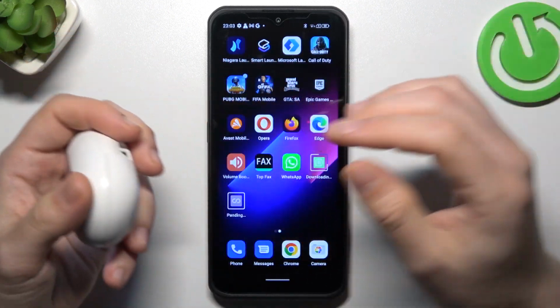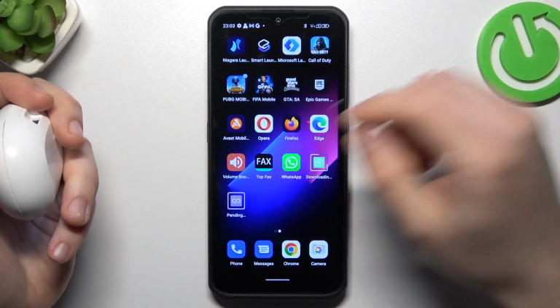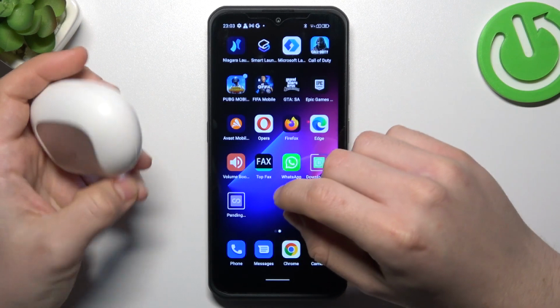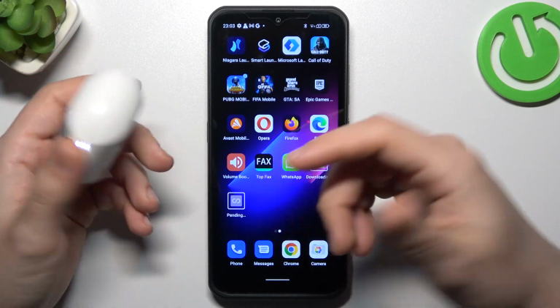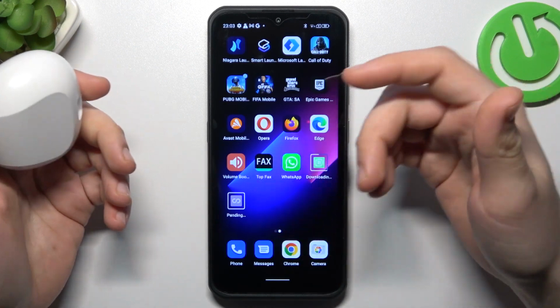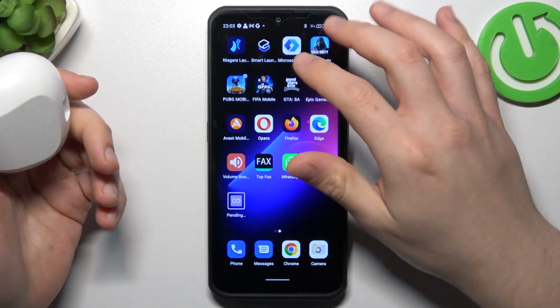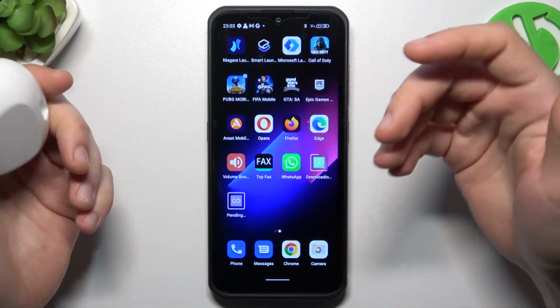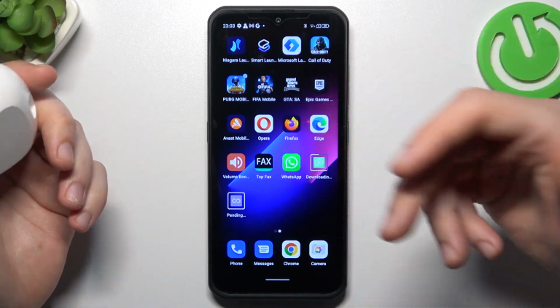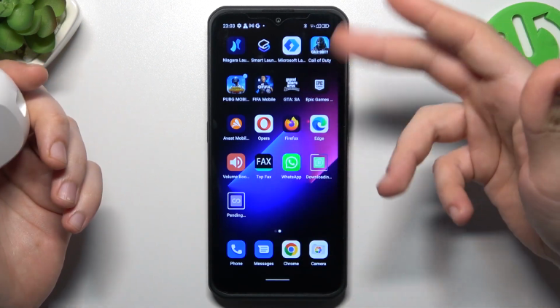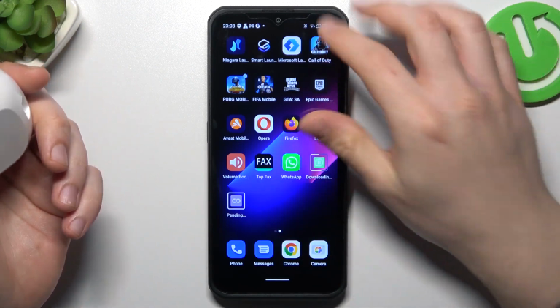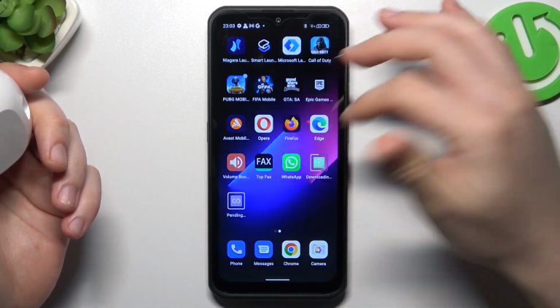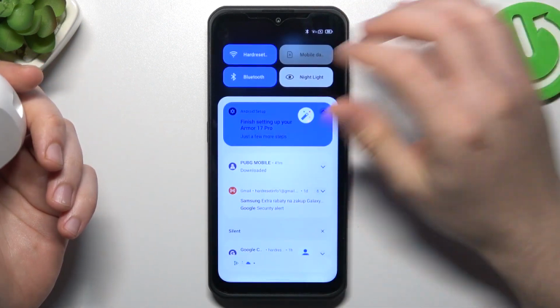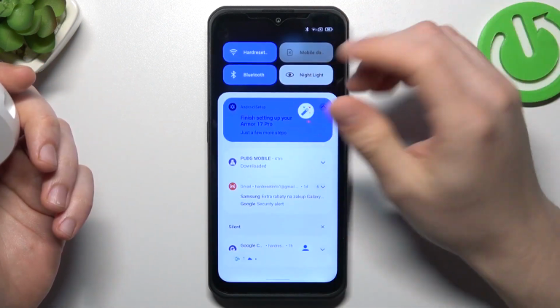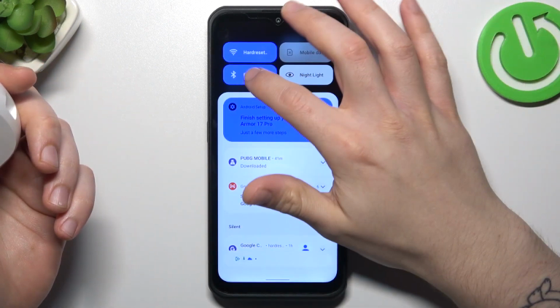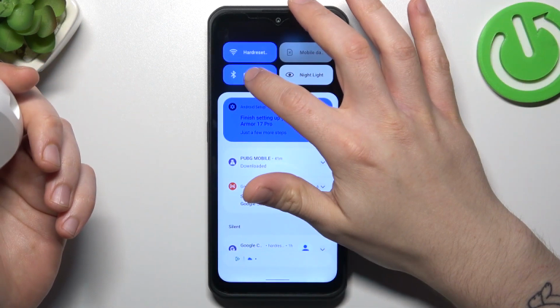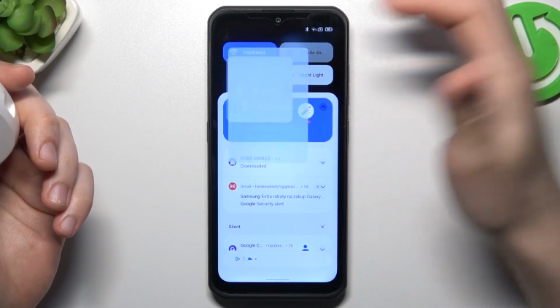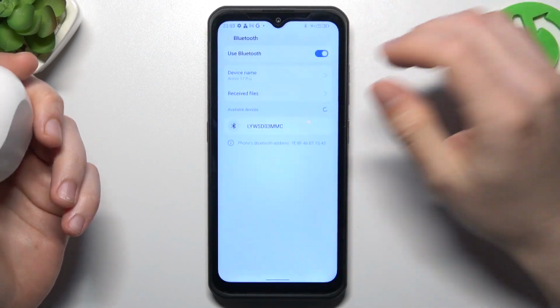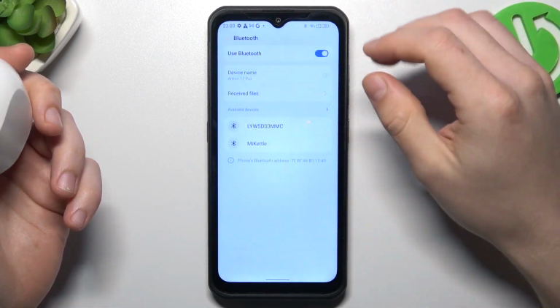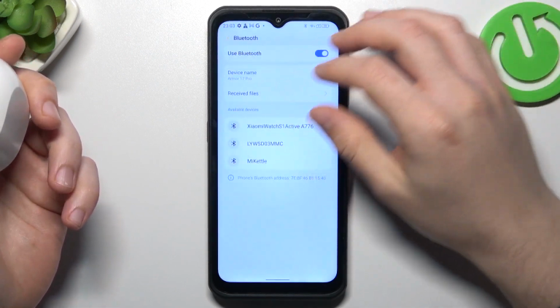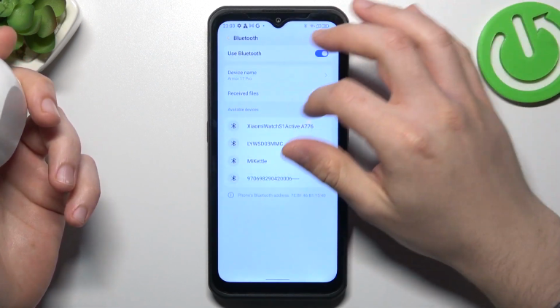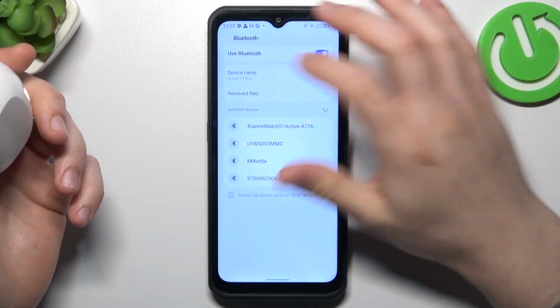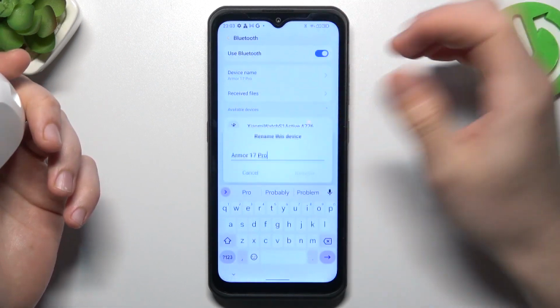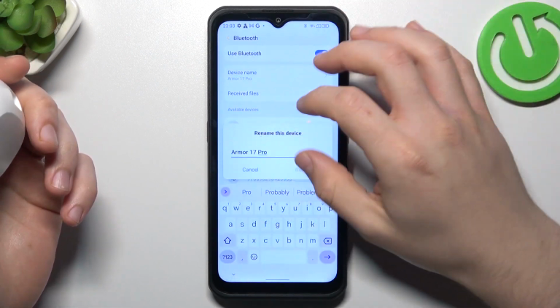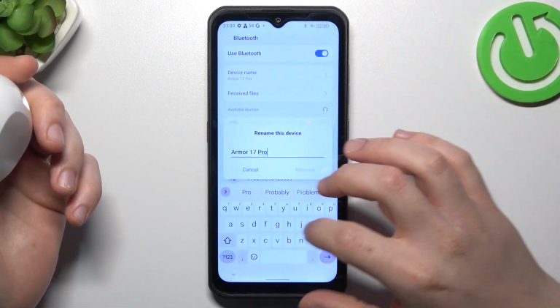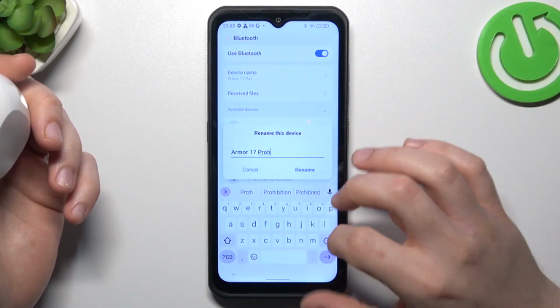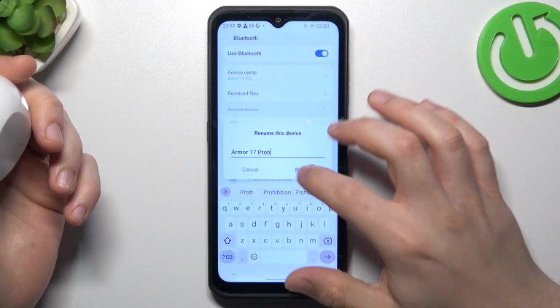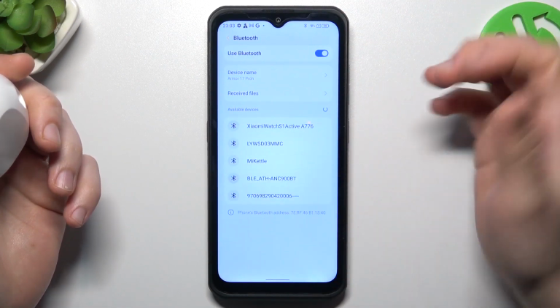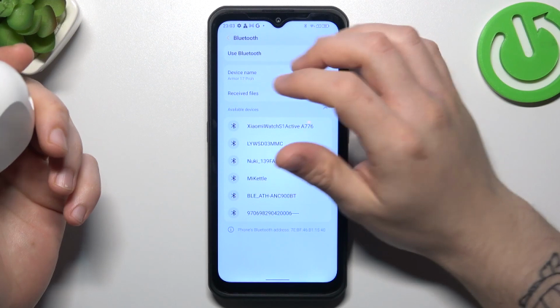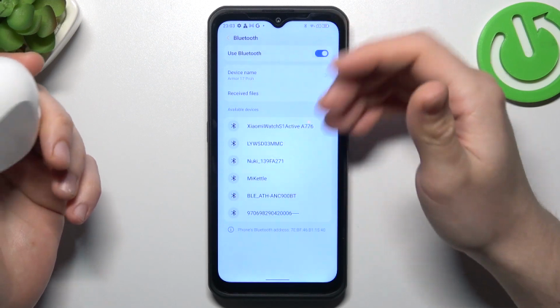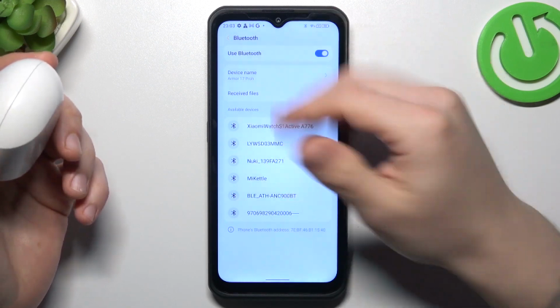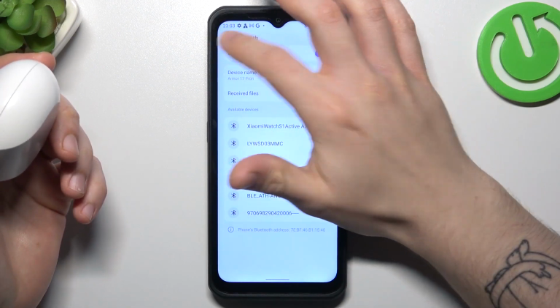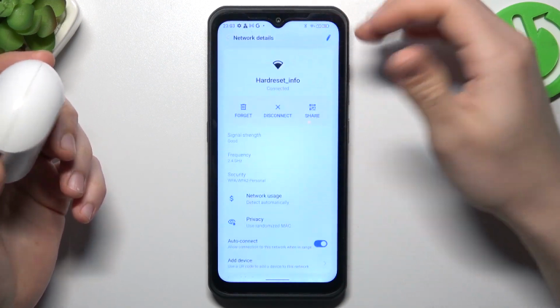If you're sure that your Bluetooth accessory is visible for other devices but still not on your phone, you can go to the Bluetooth settings again and just change your device name. Try to change it, click on rename, then look for the device again.